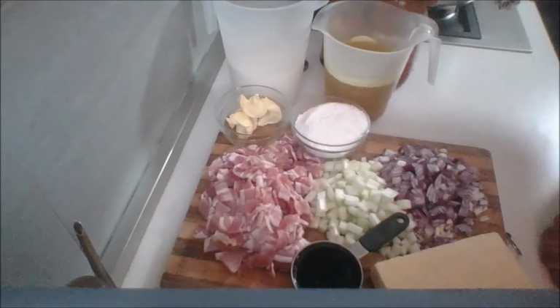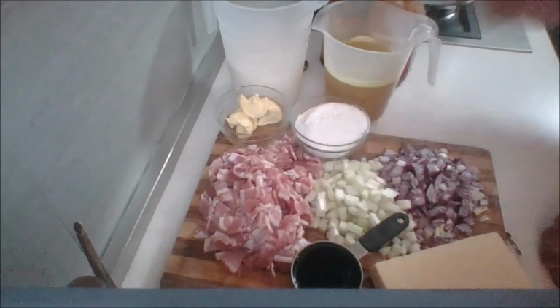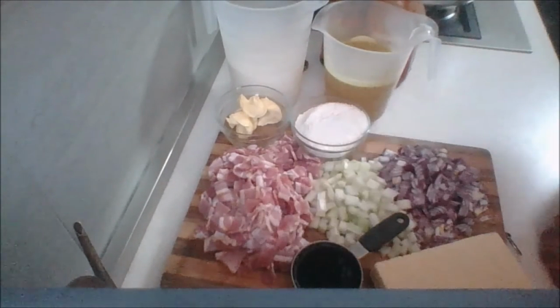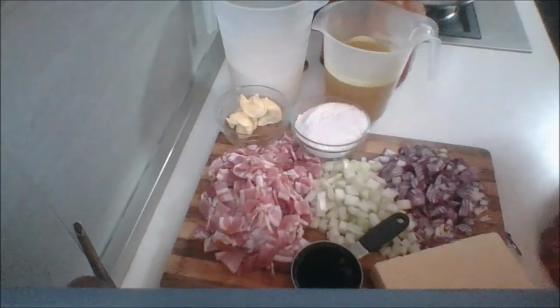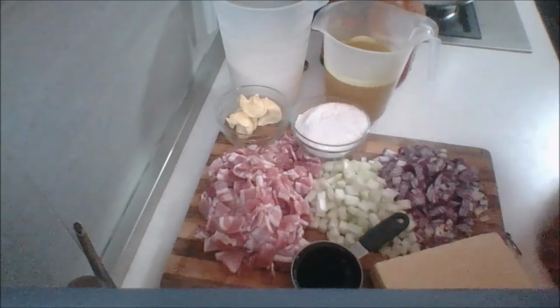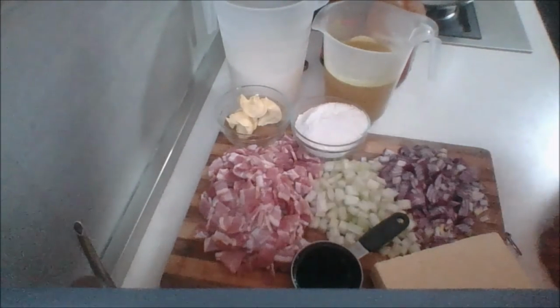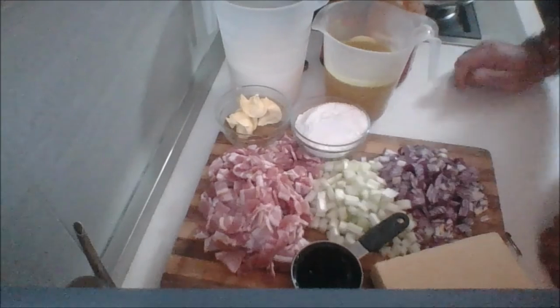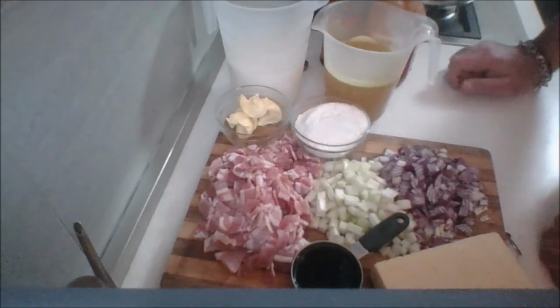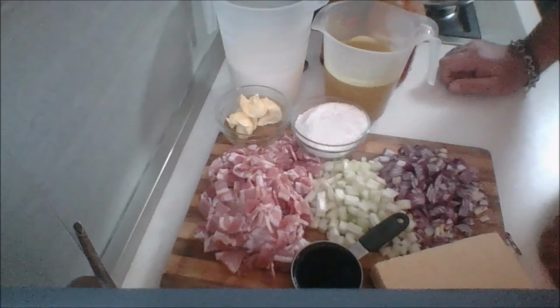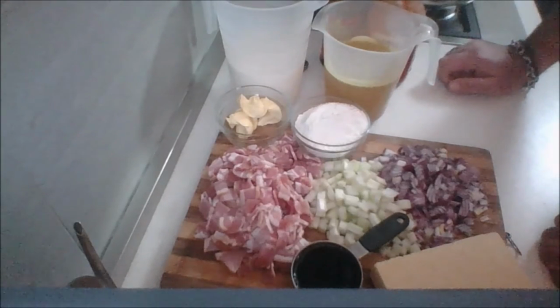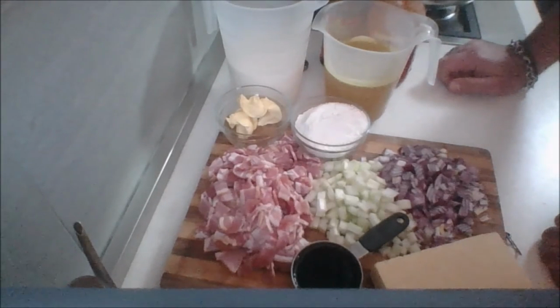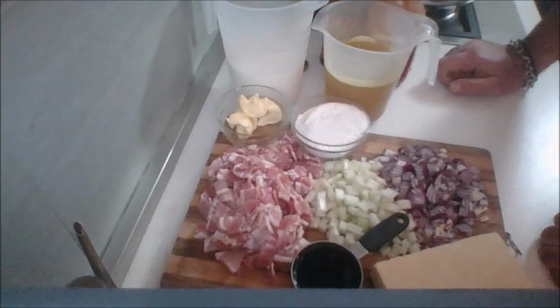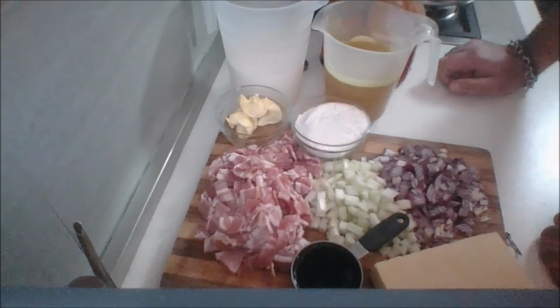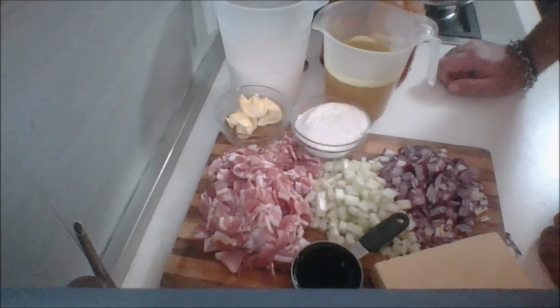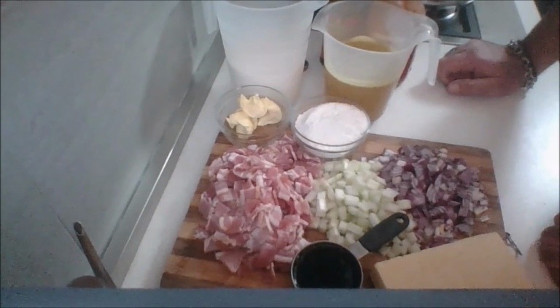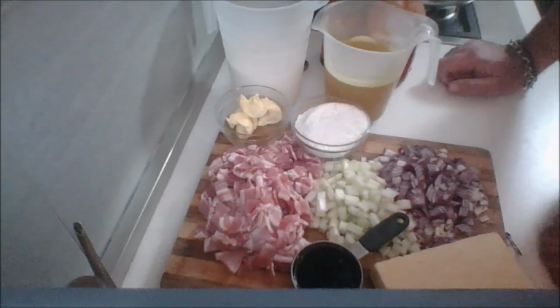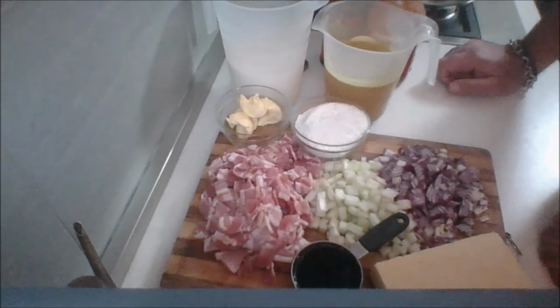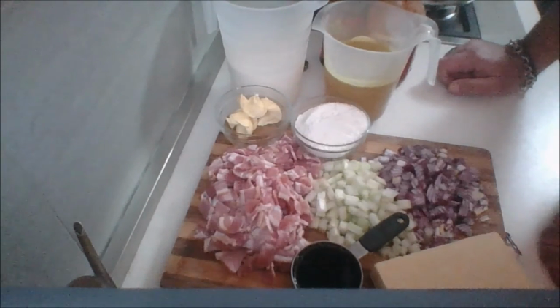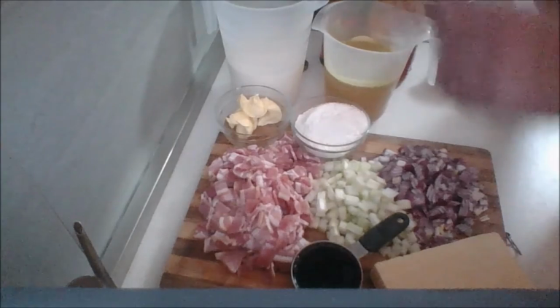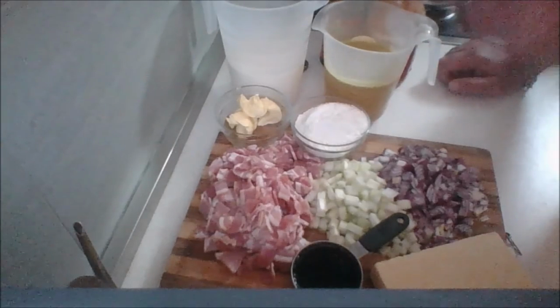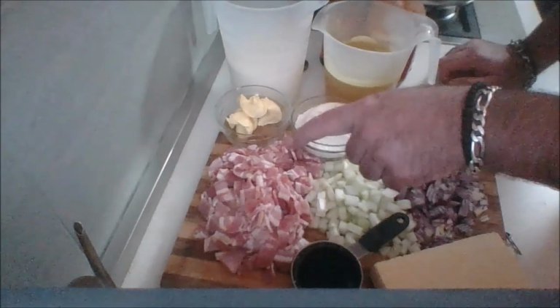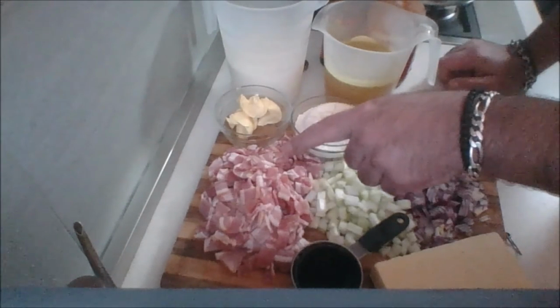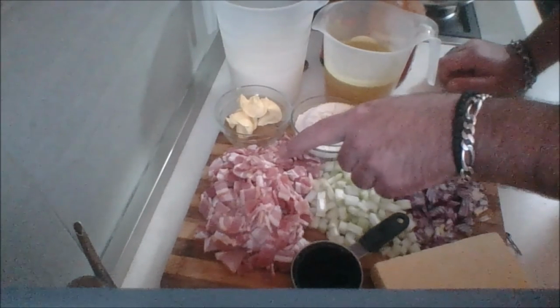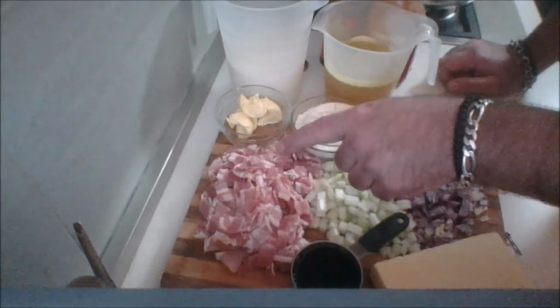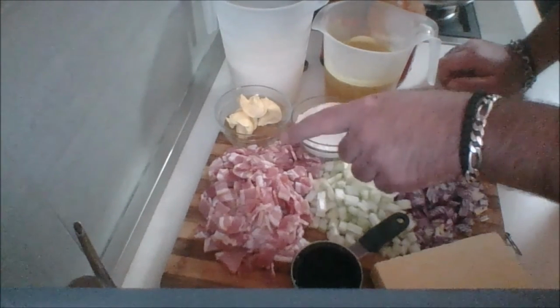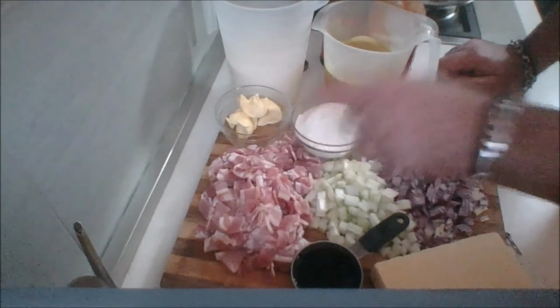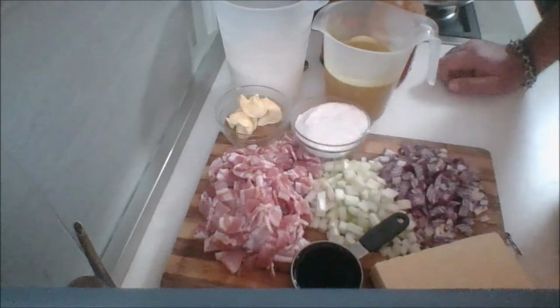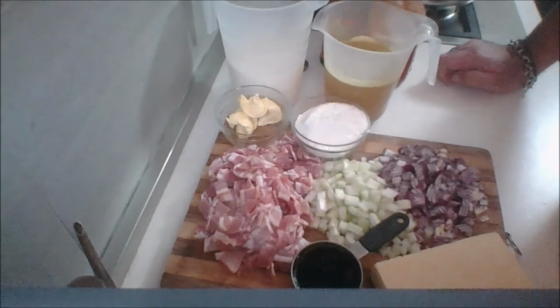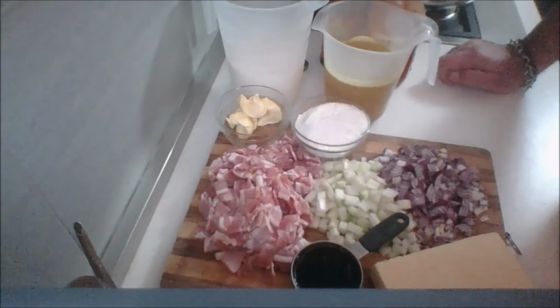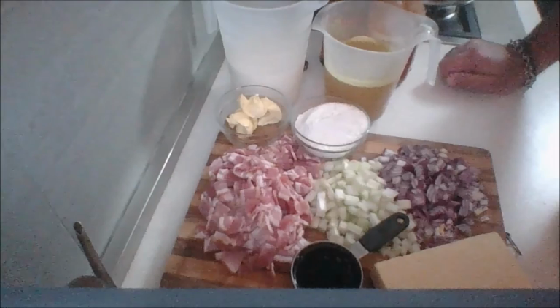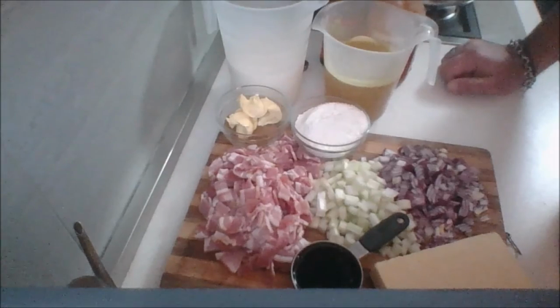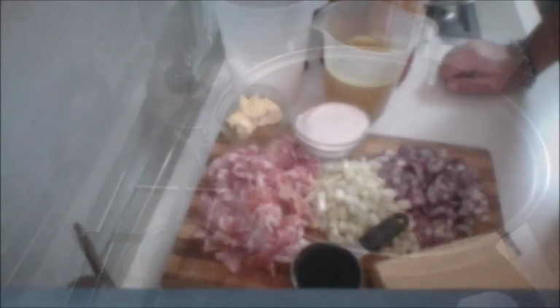That's everything — that's all you need. So first step is I'm going to start browning my bacon in my pot and I'll be back and show you what I do next.